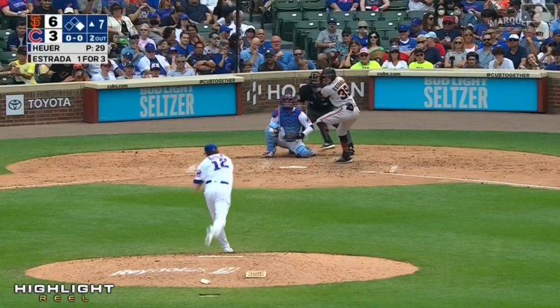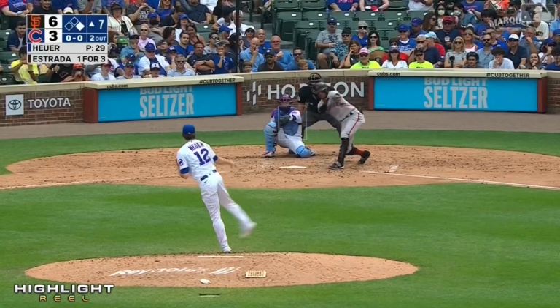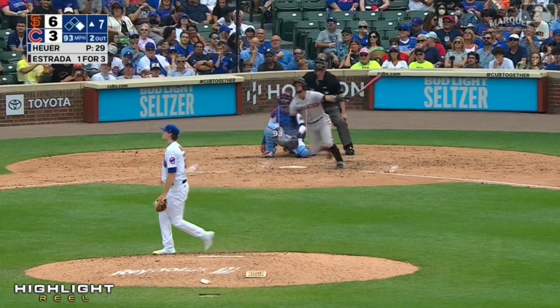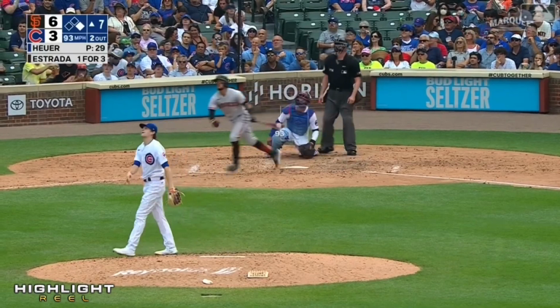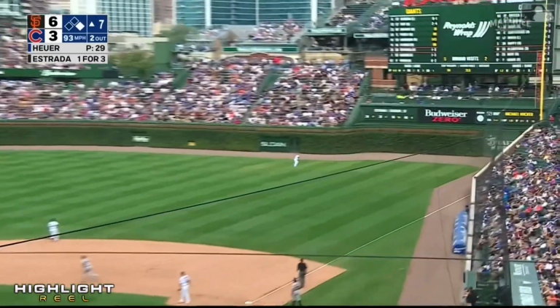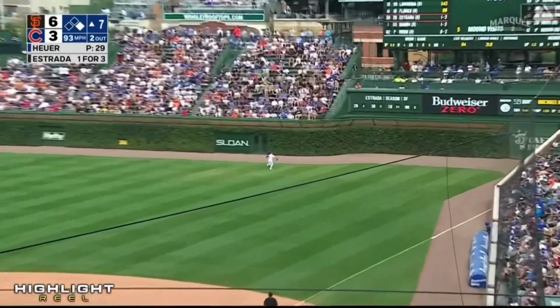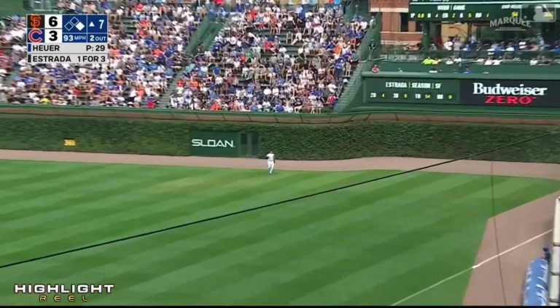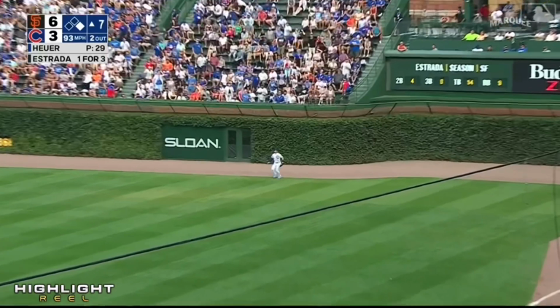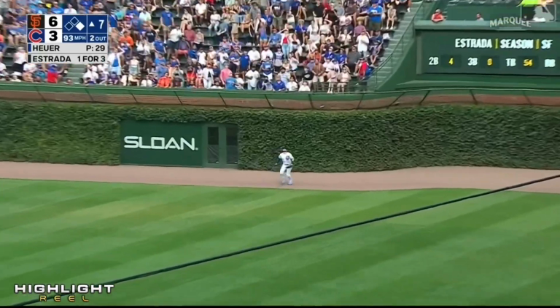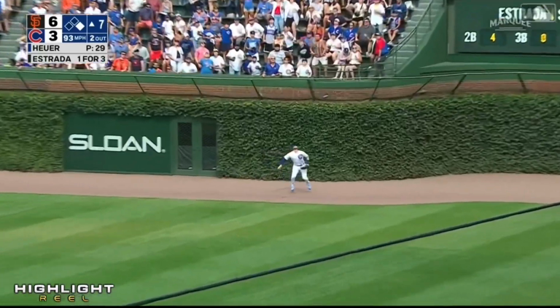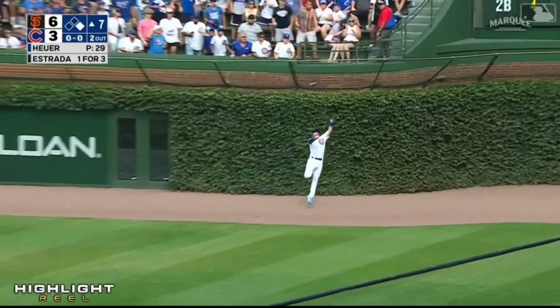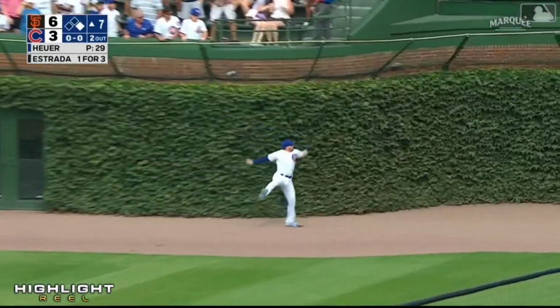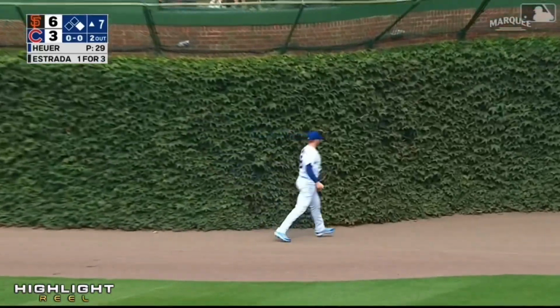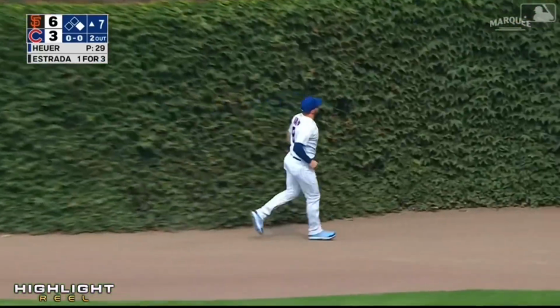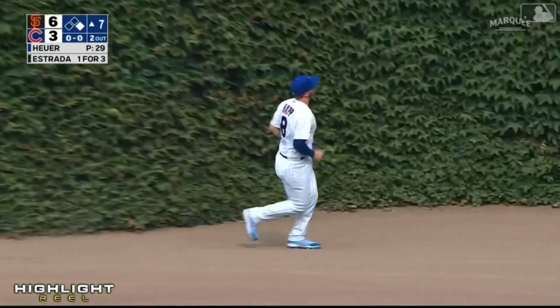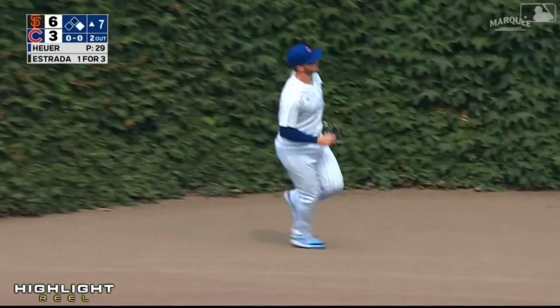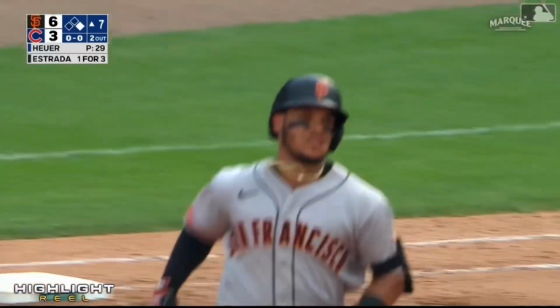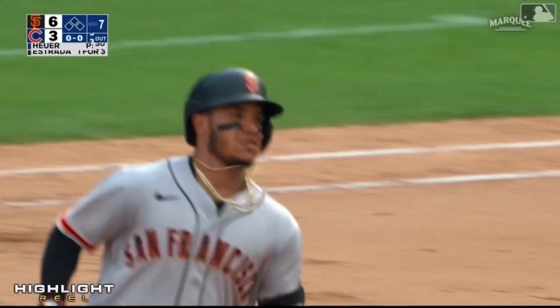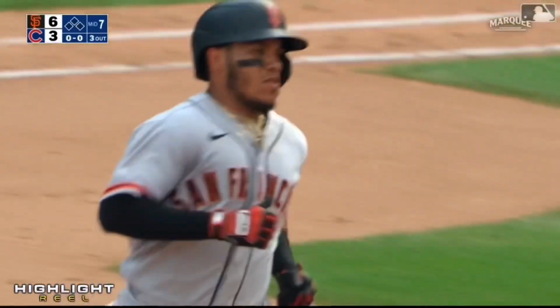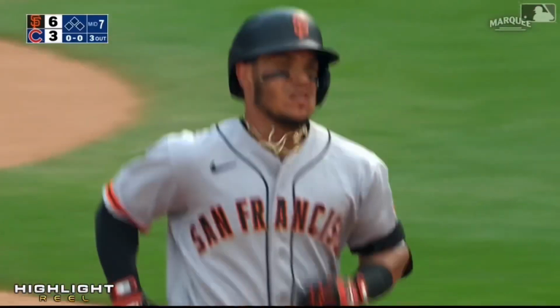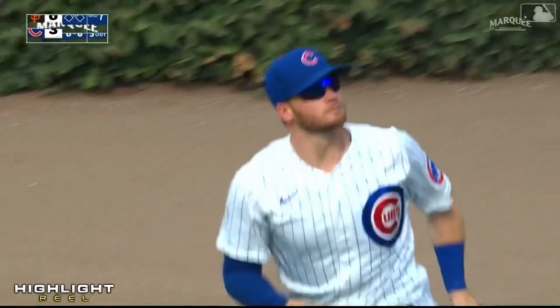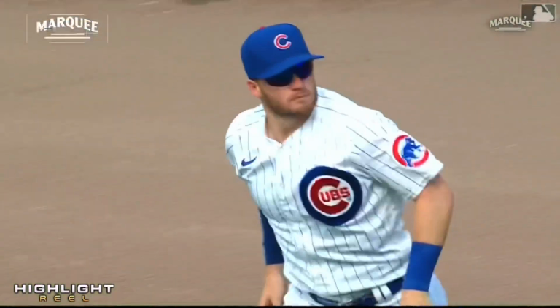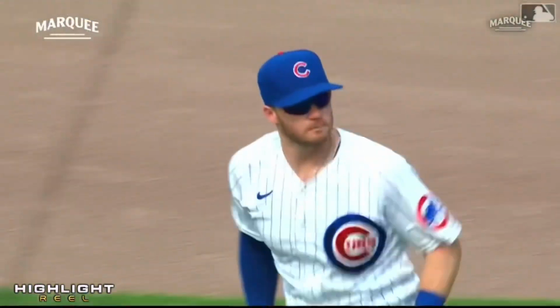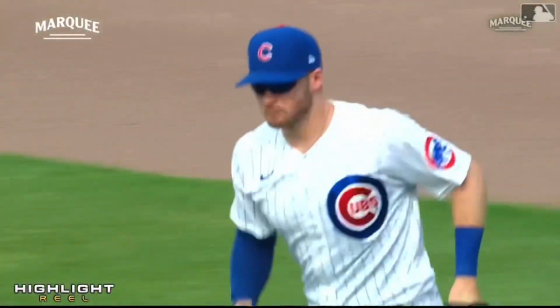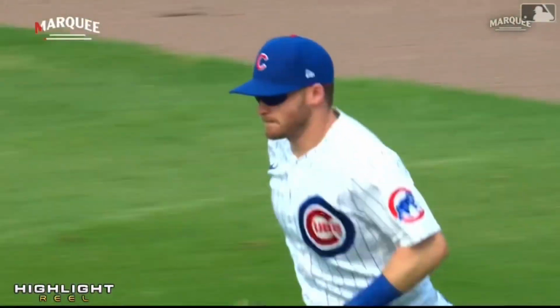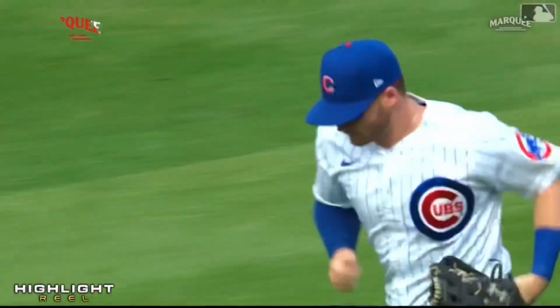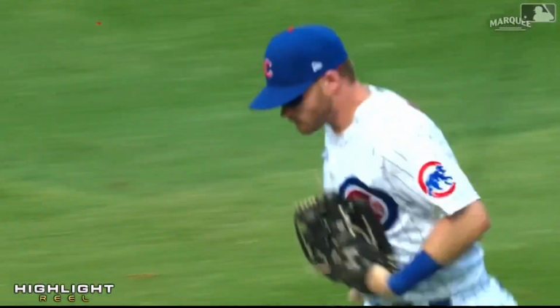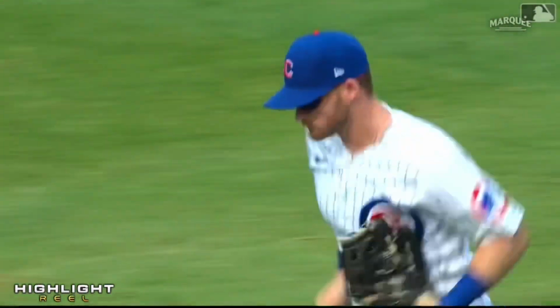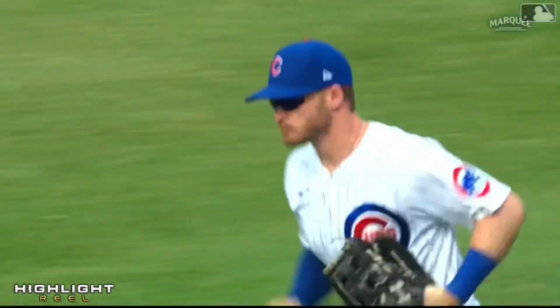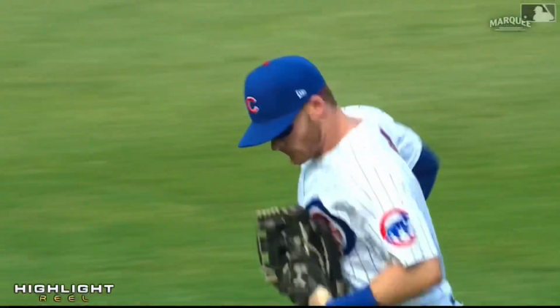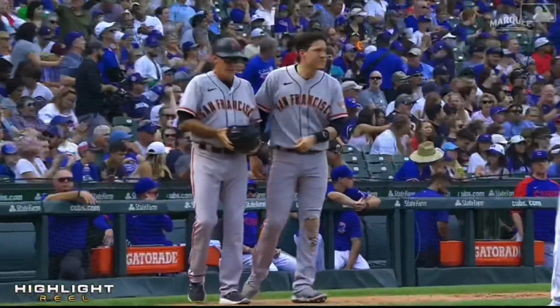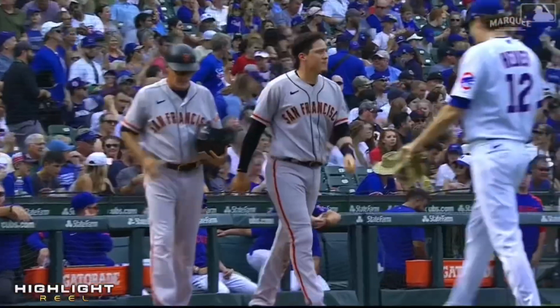And now Tyro Estrada drives one in the air to deep right. Back is half near the wall, leaping to make the catch, and the inning is over. The Giants get a run and now lead by a score of 6-3.